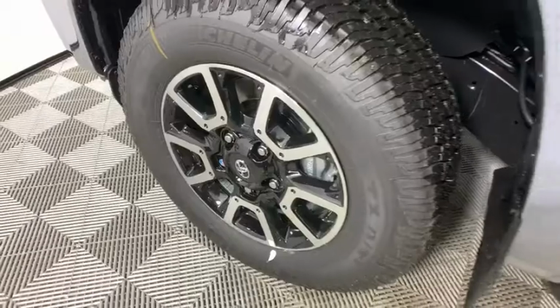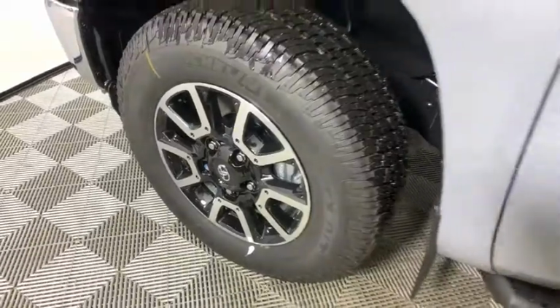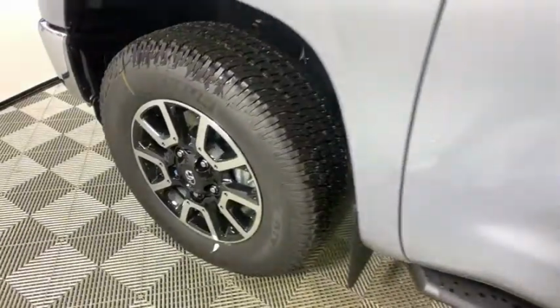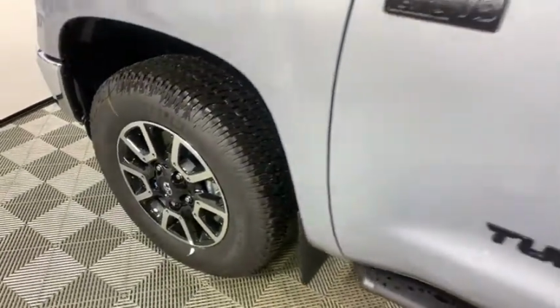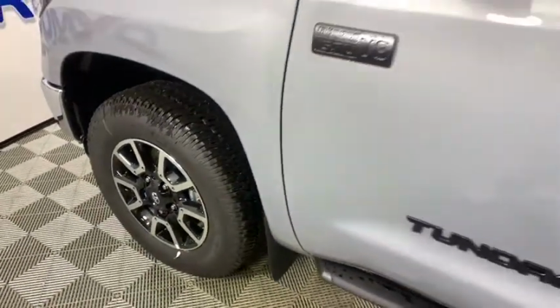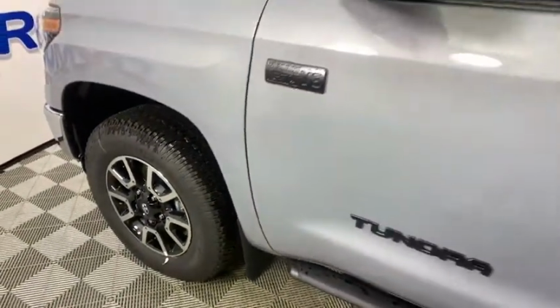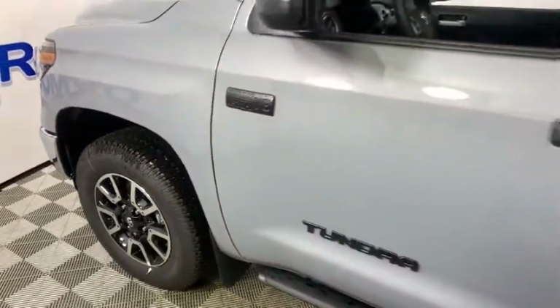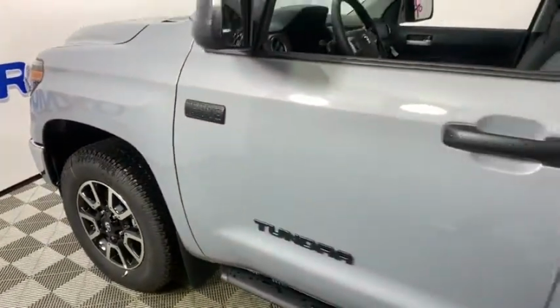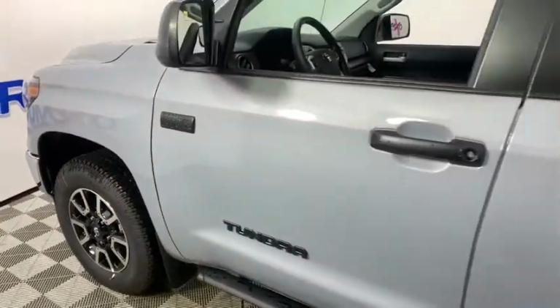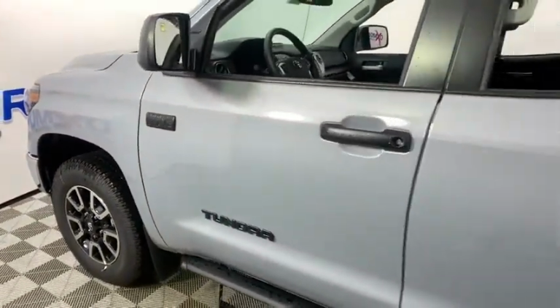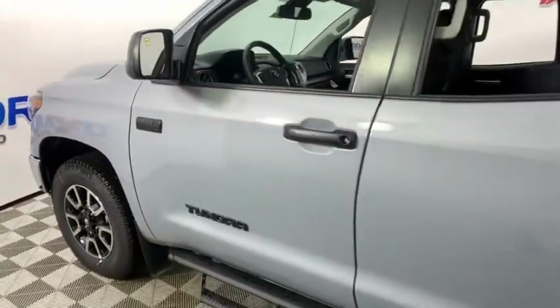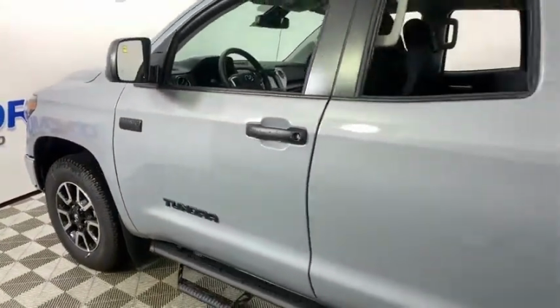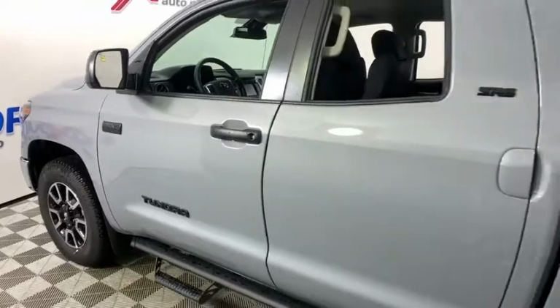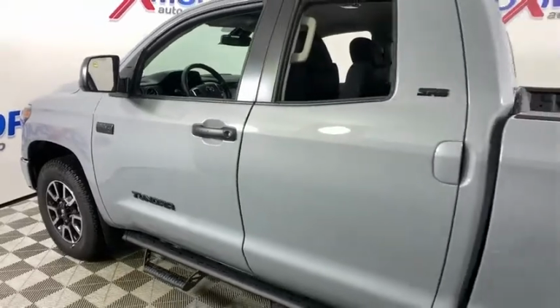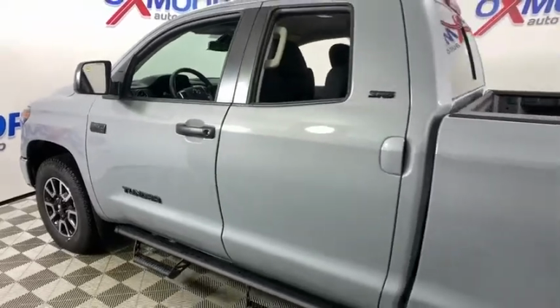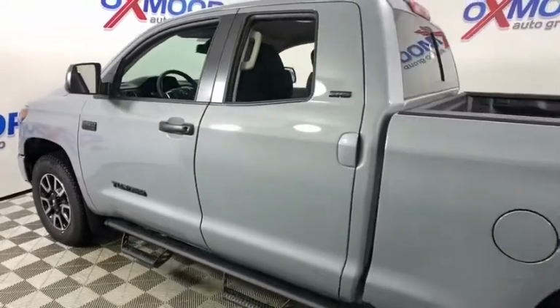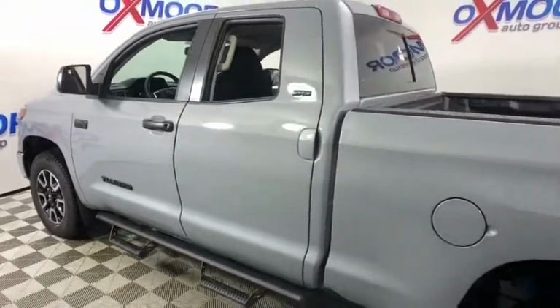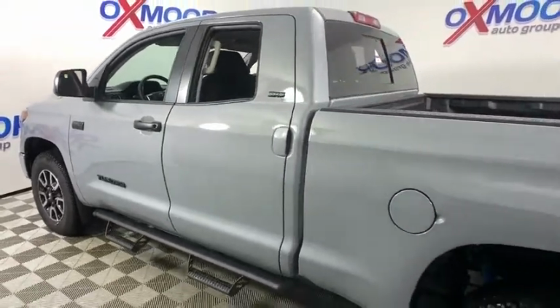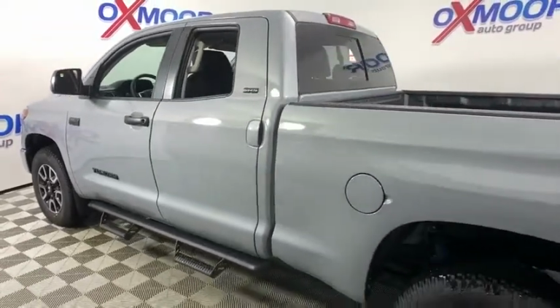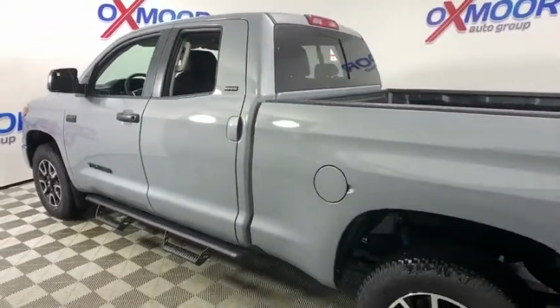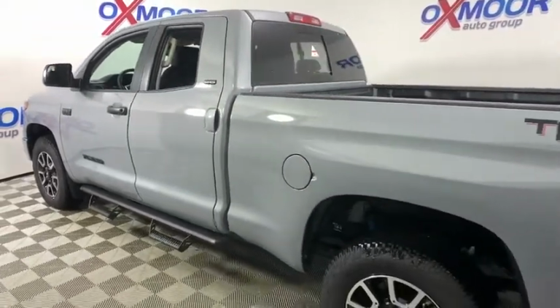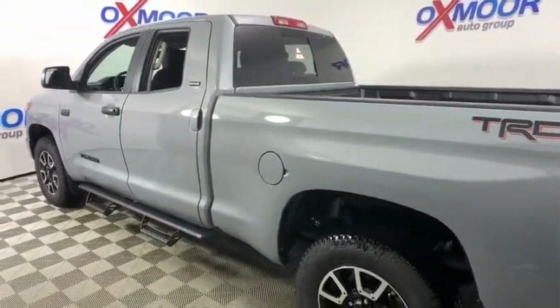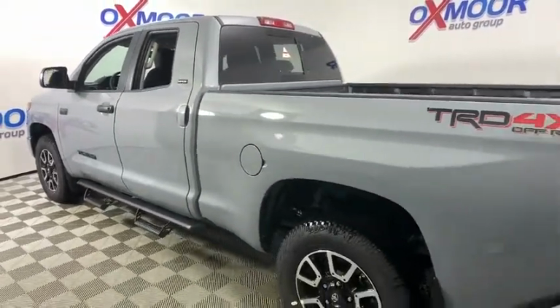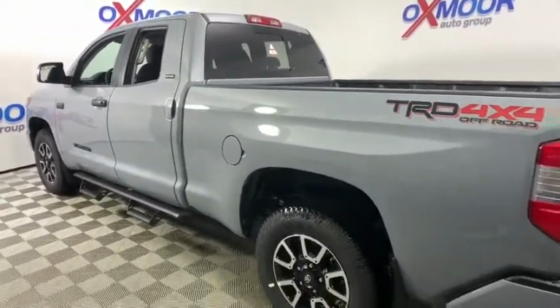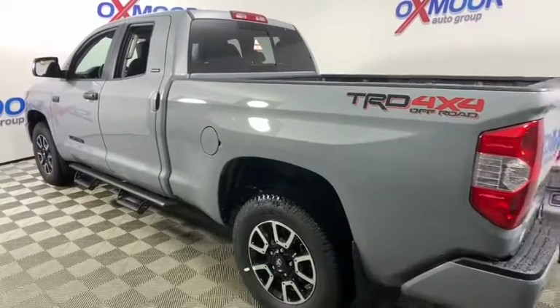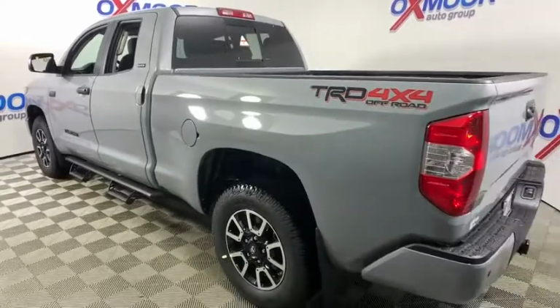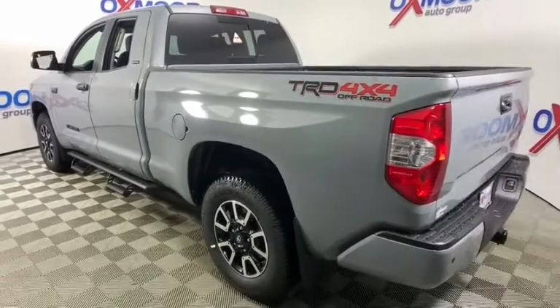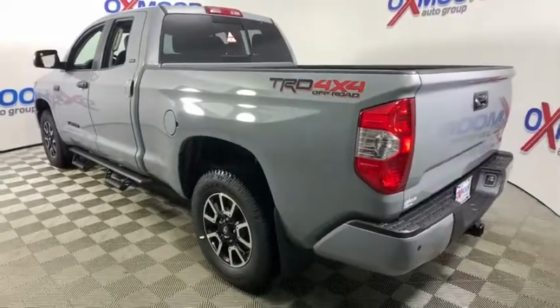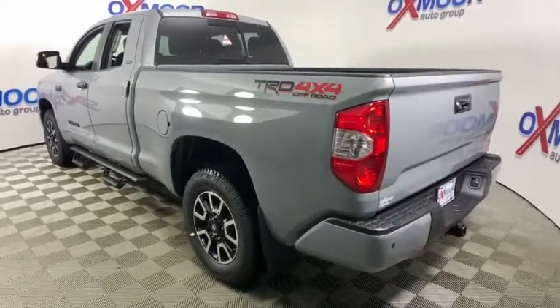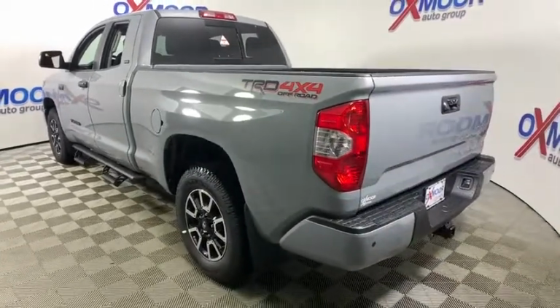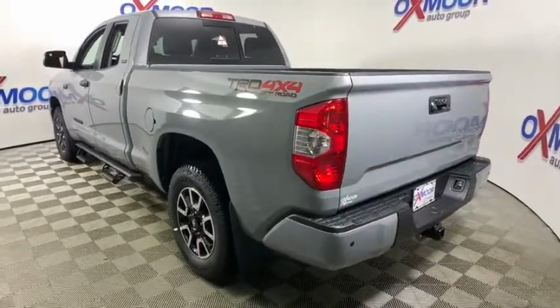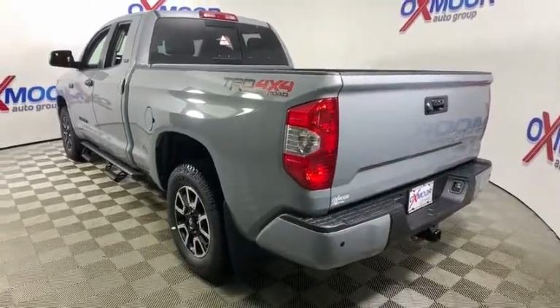We are pleased to show you the 2019 Toyota Tundra. Tundra has a number of unique features useful for those using it as a work truck, including extra-large door handles, a deck rail system, and an integrated tow hitch.